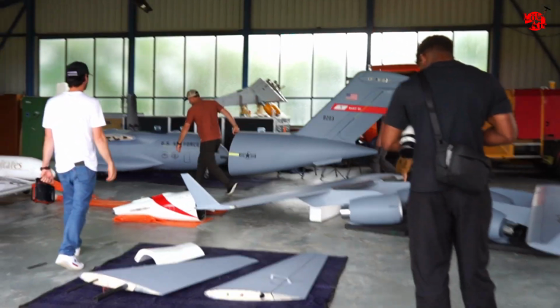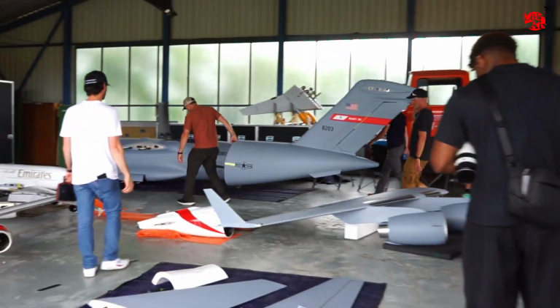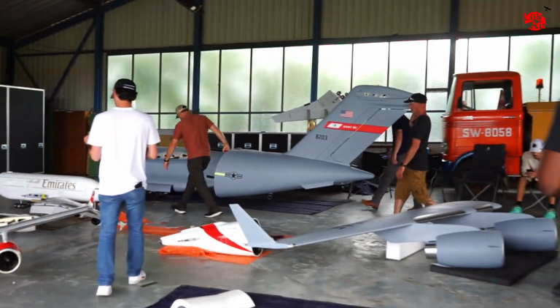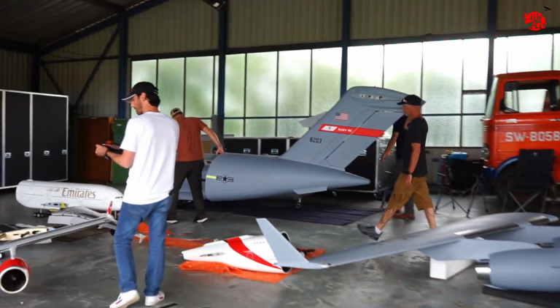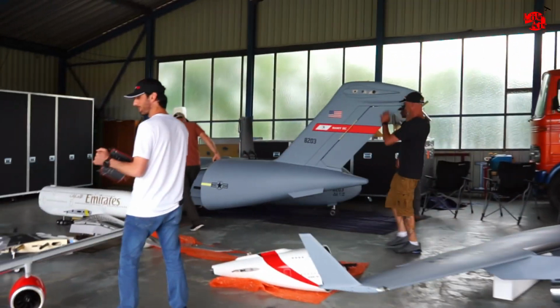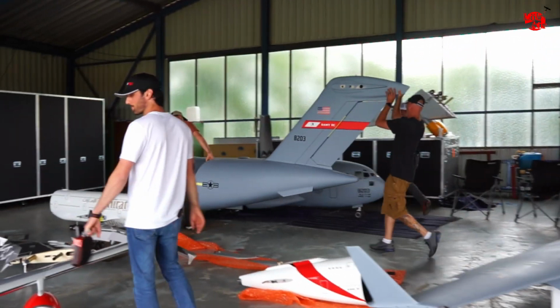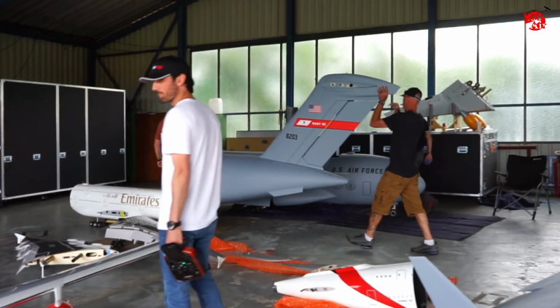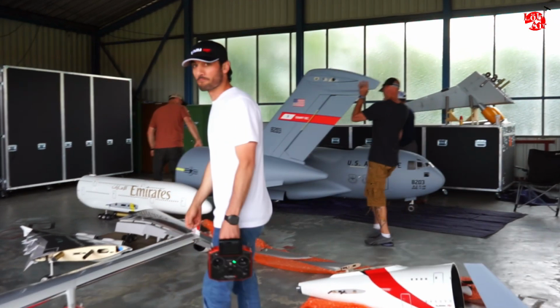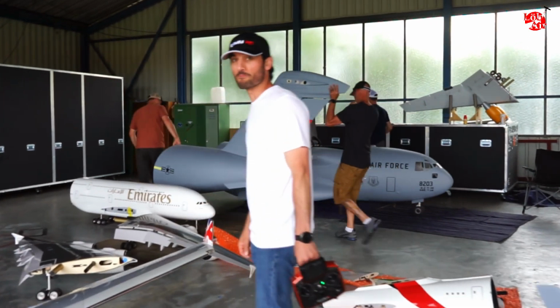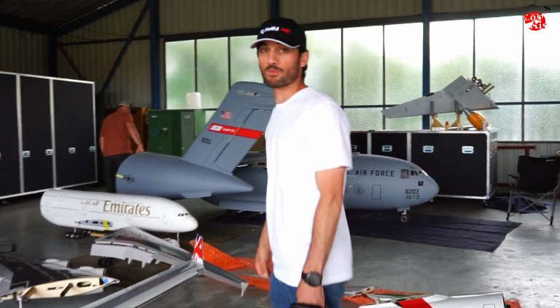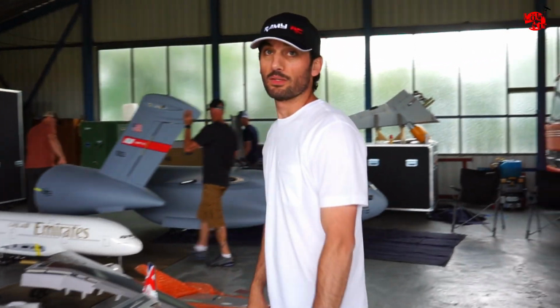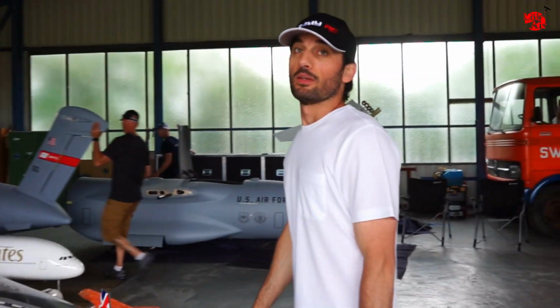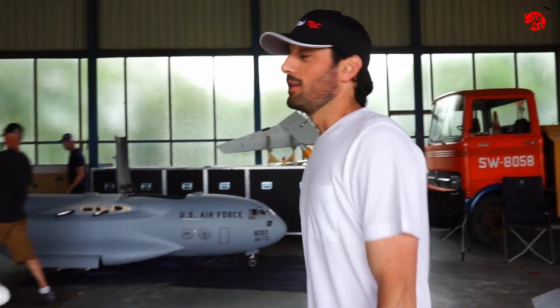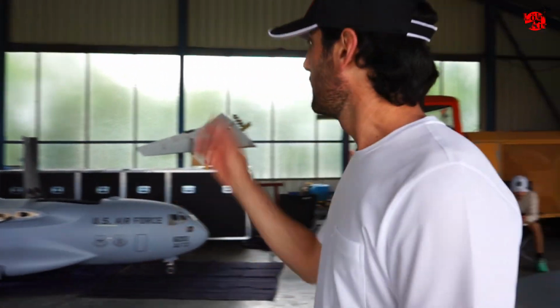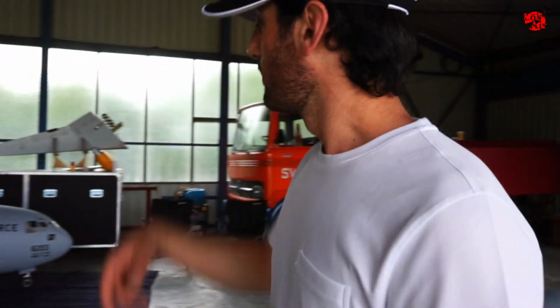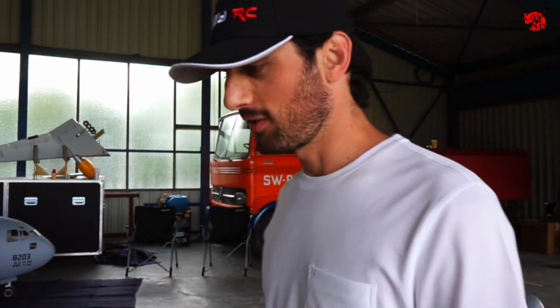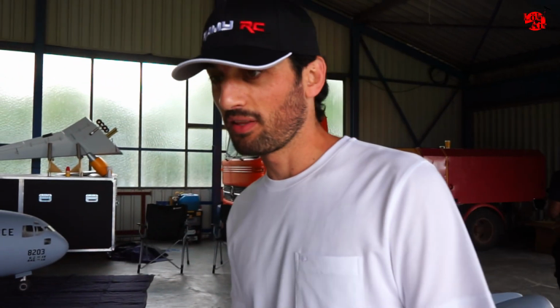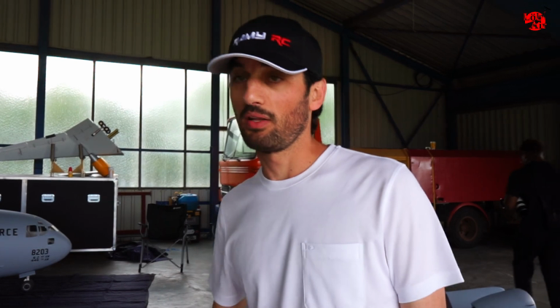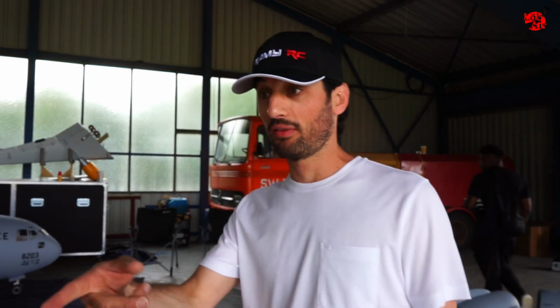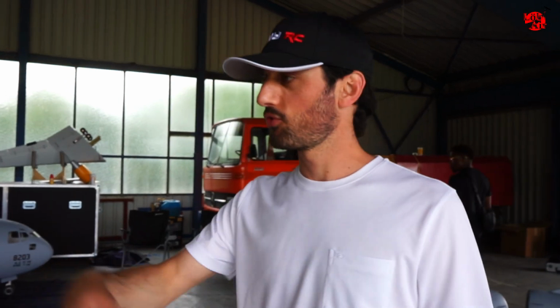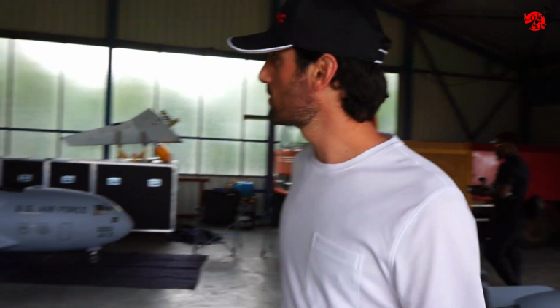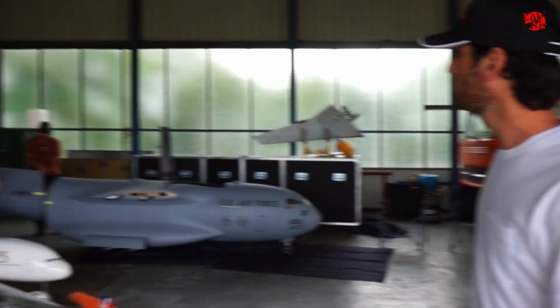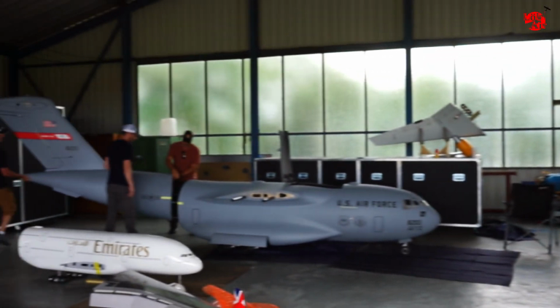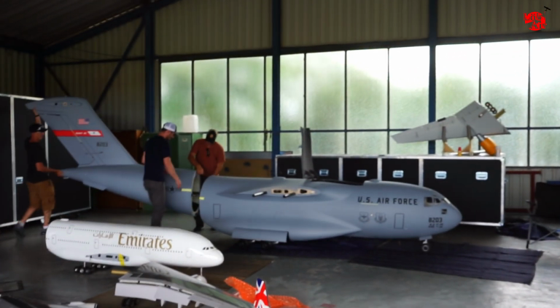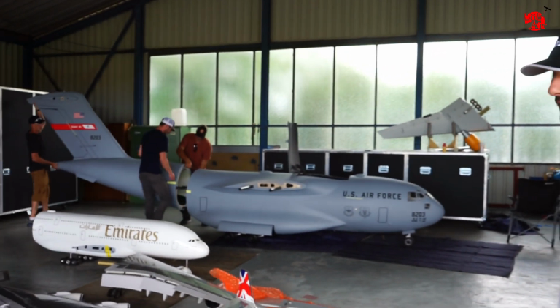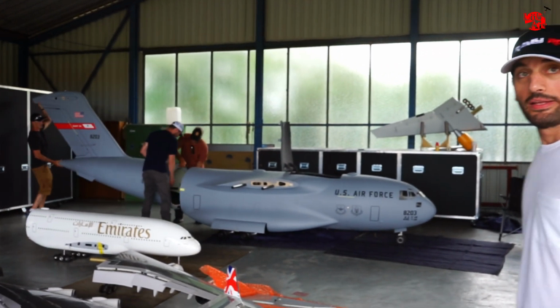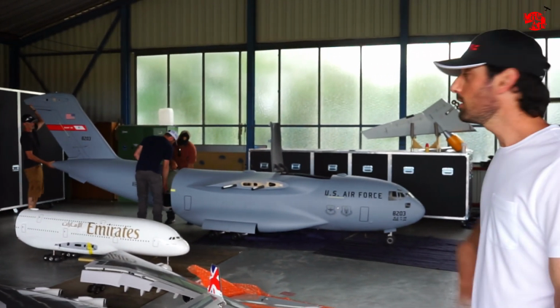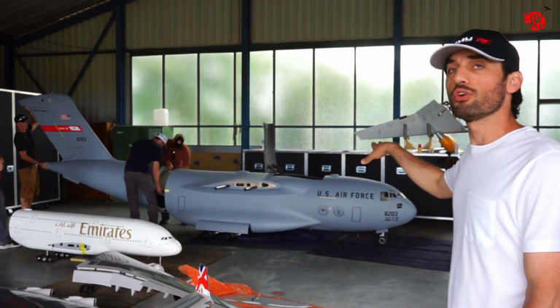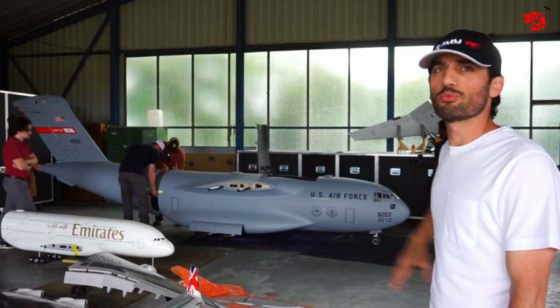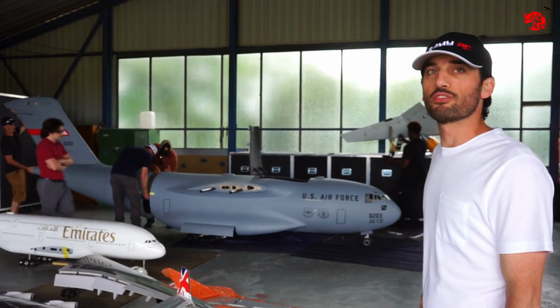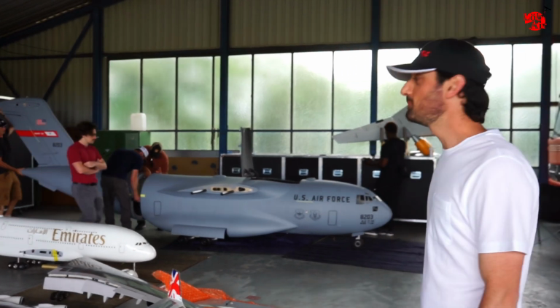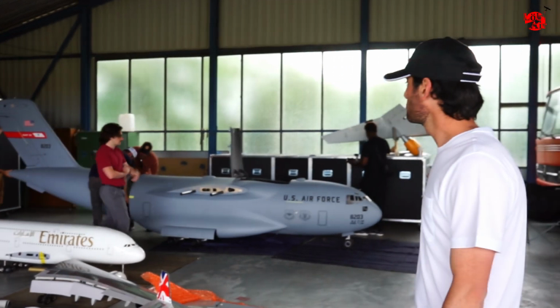Now it's time to put all the pieces together. They stop assembling while the inspector is checking — and so far it's approved, everything is good. Awesome.